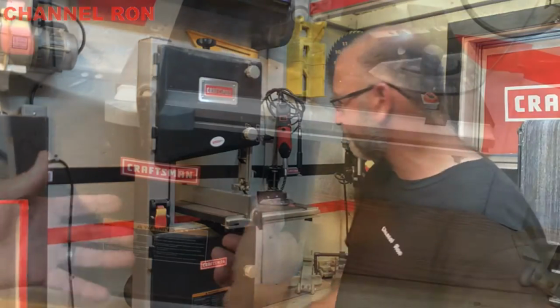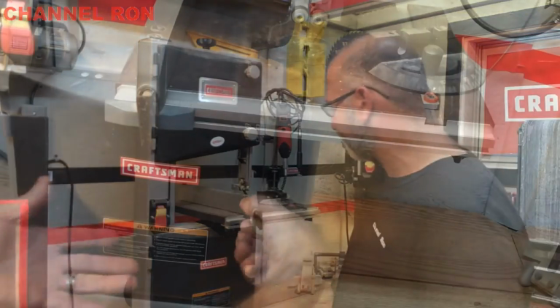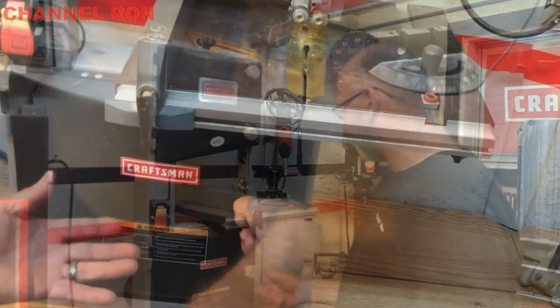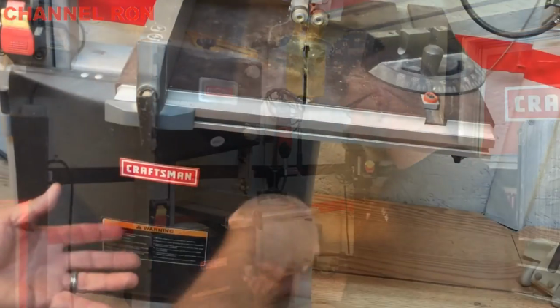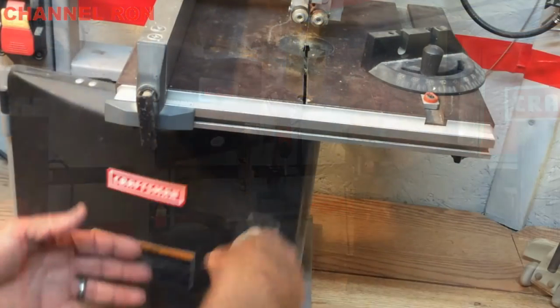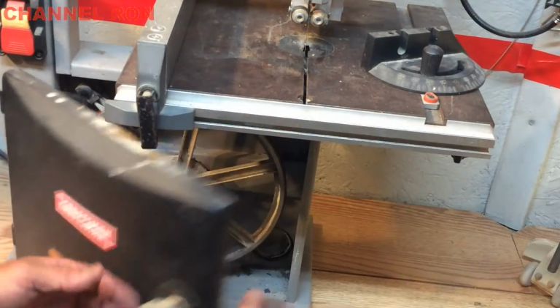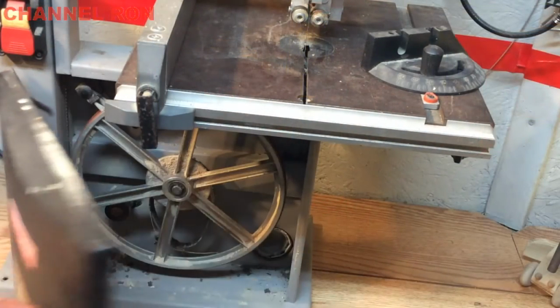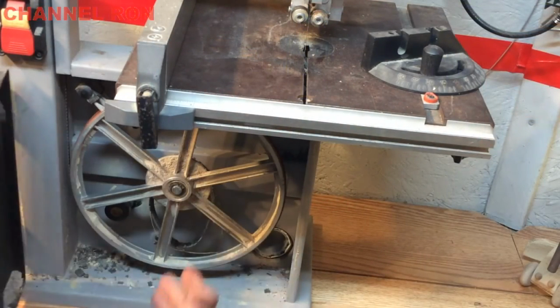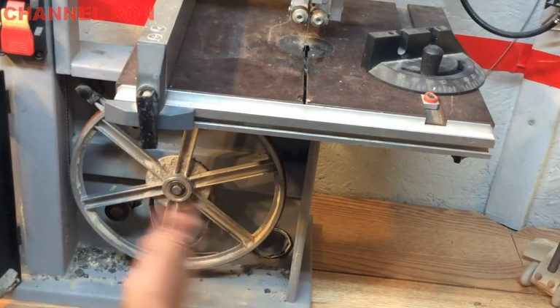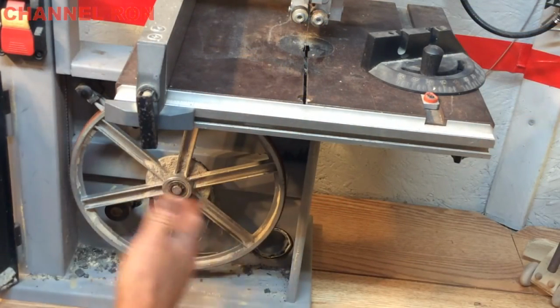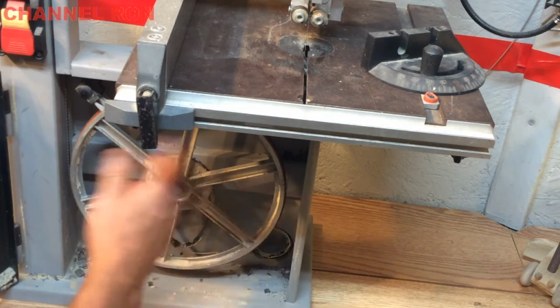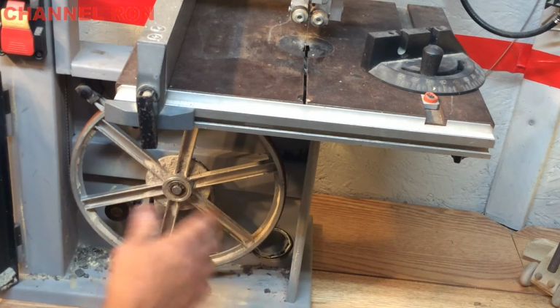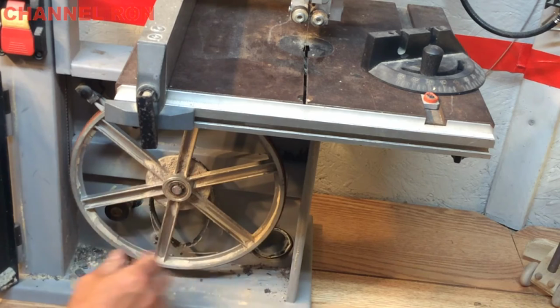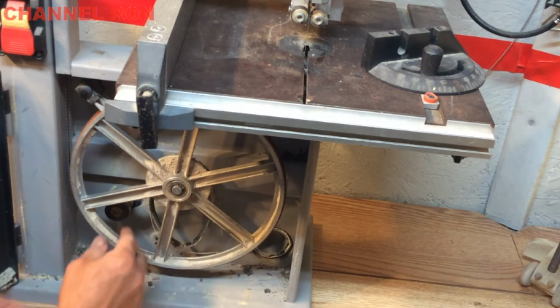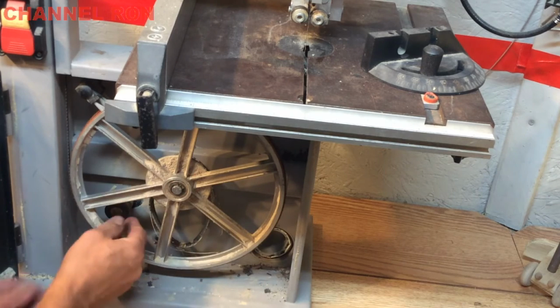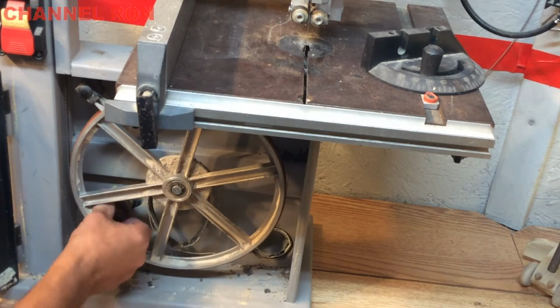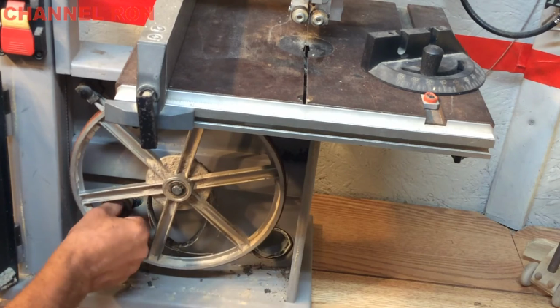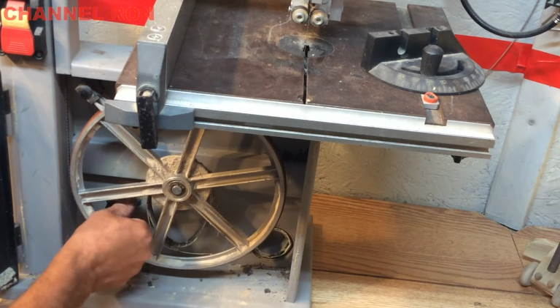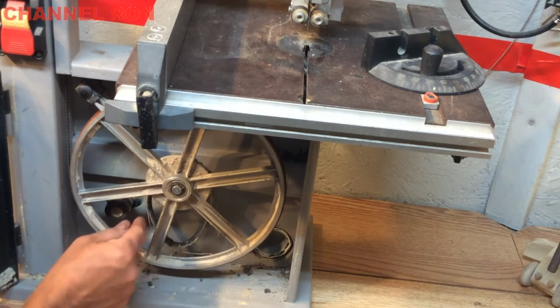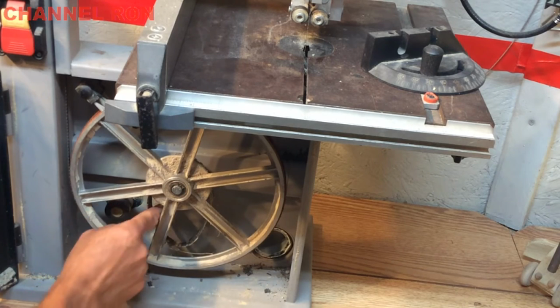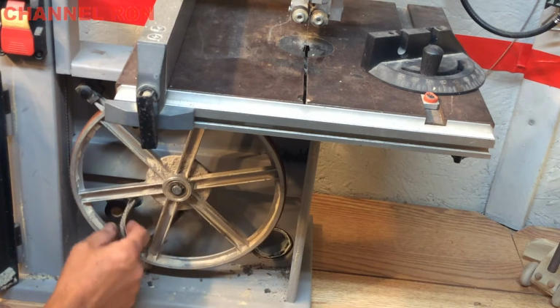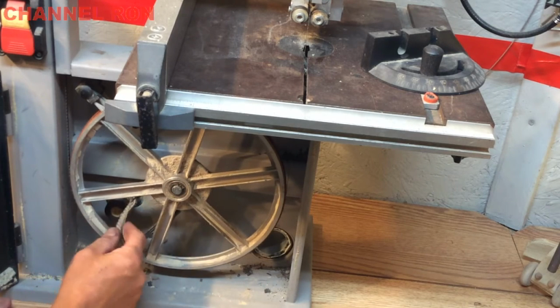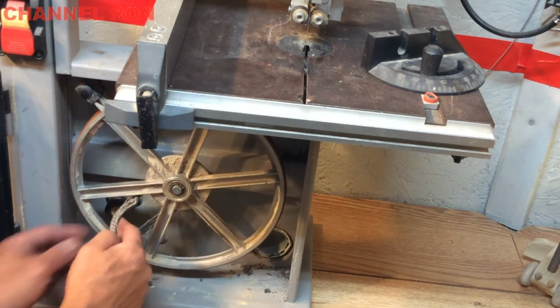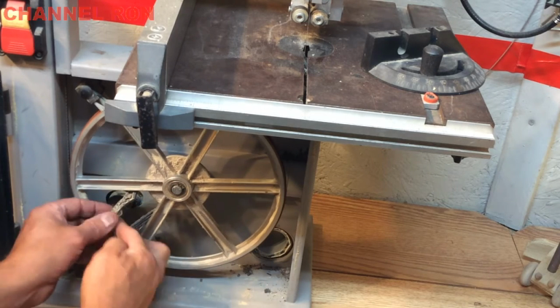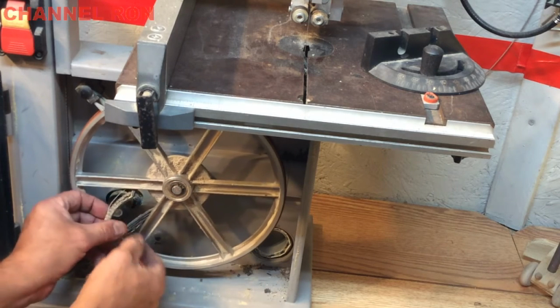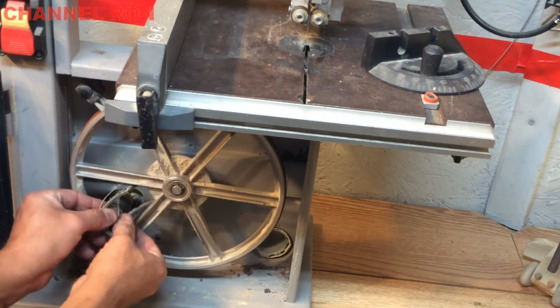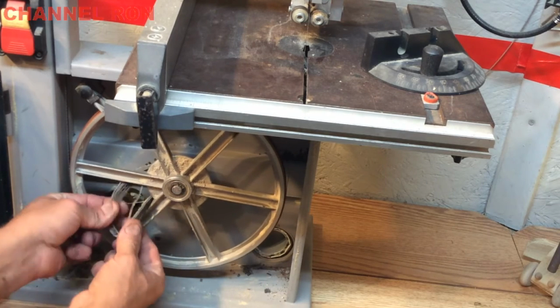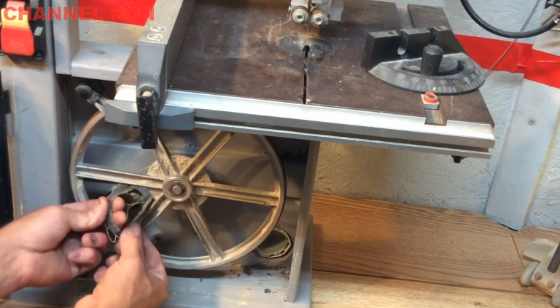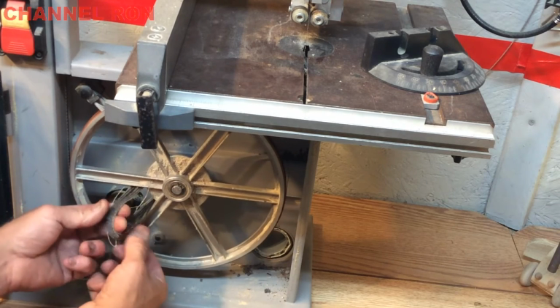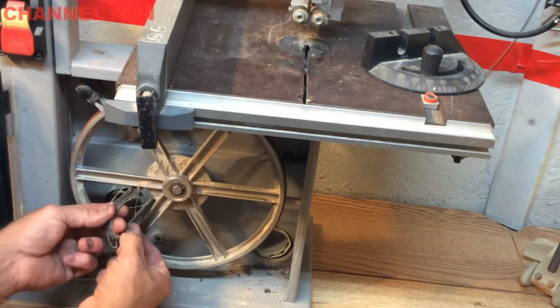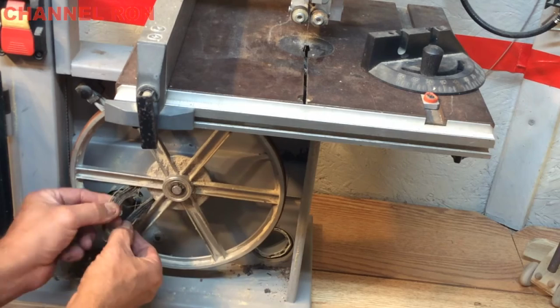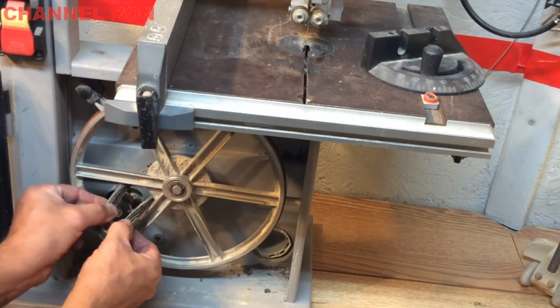For most of these bandsaws, they're pretty much the same thing. Down at the bottom of your bandsaw, you're going to have a motor, and then you're going to have the belt that connects onto it. You can see the belt here — it's all shredded.